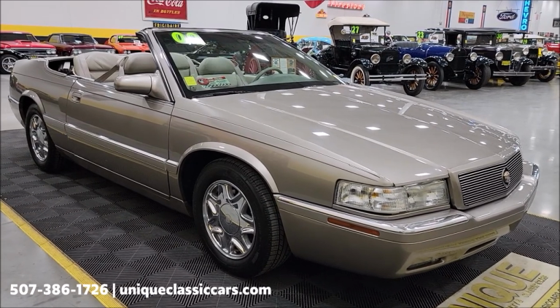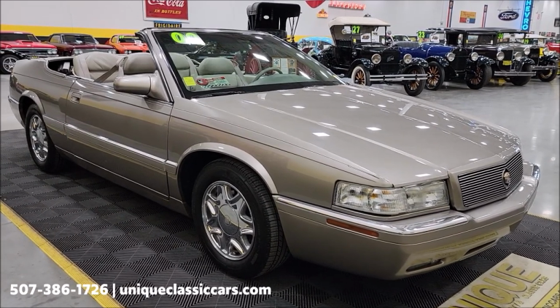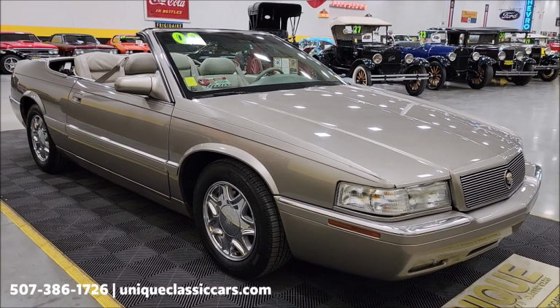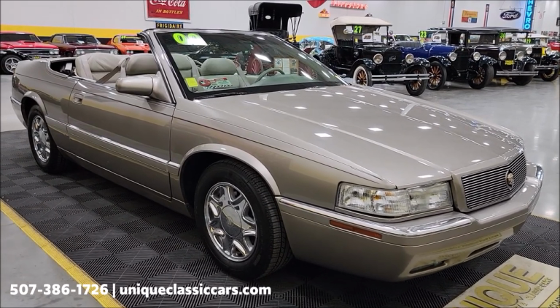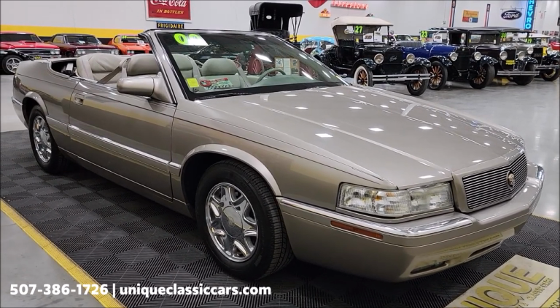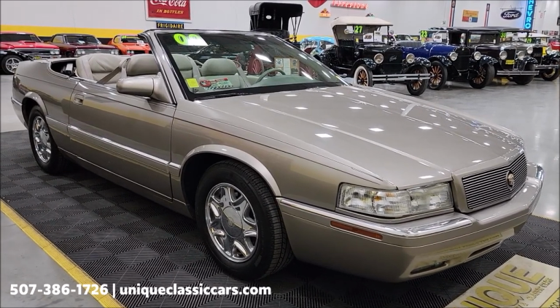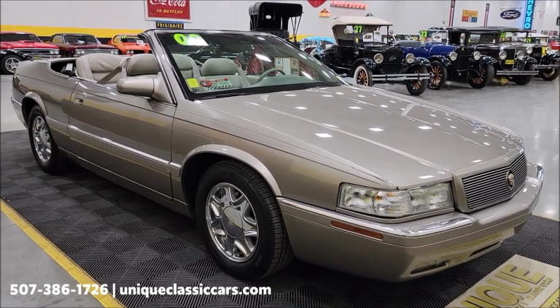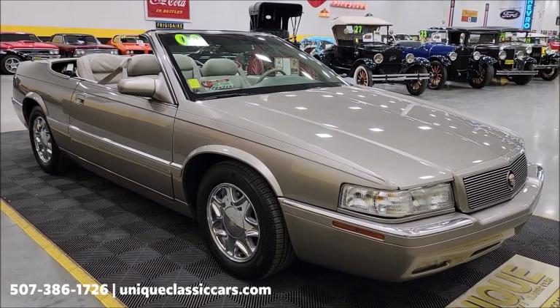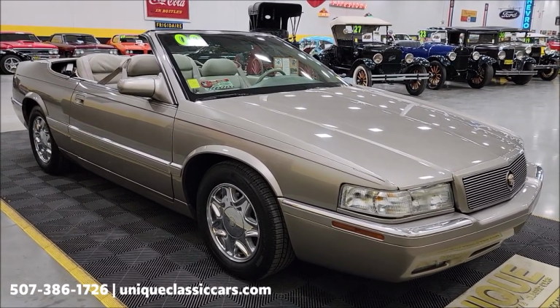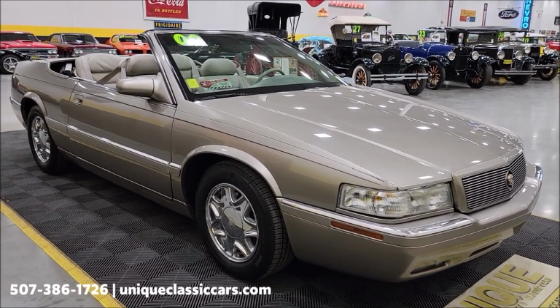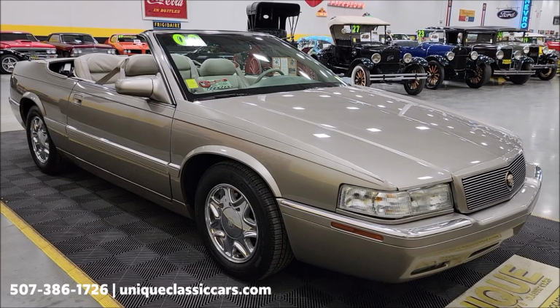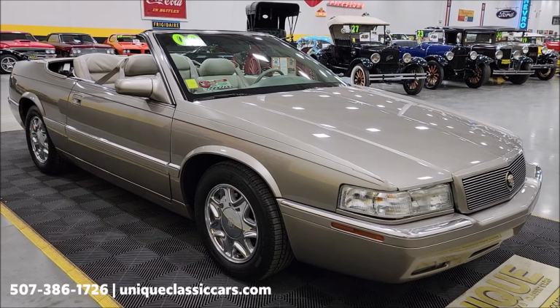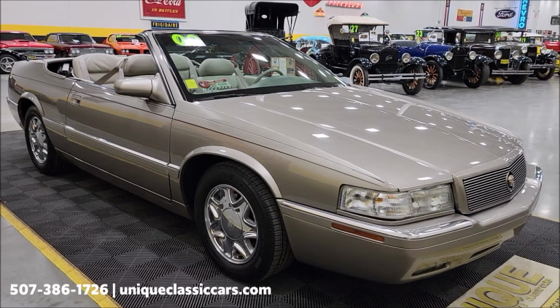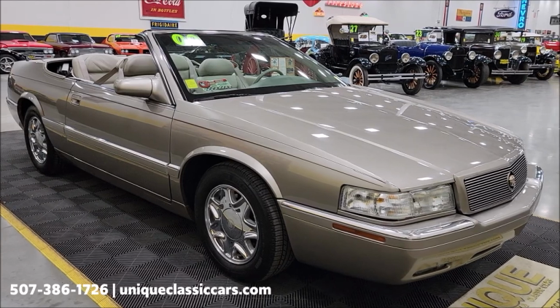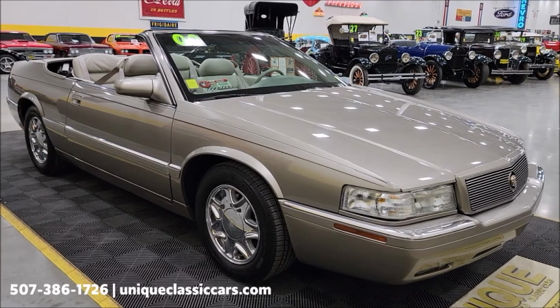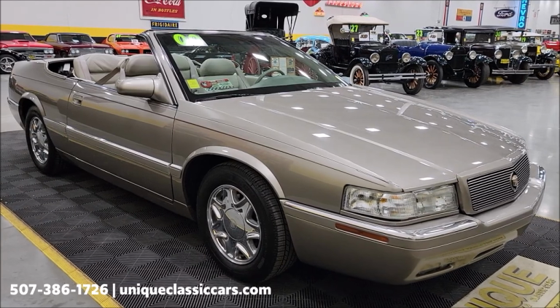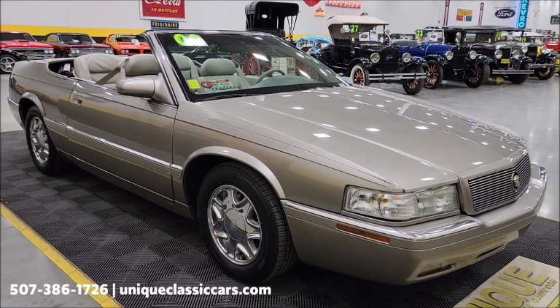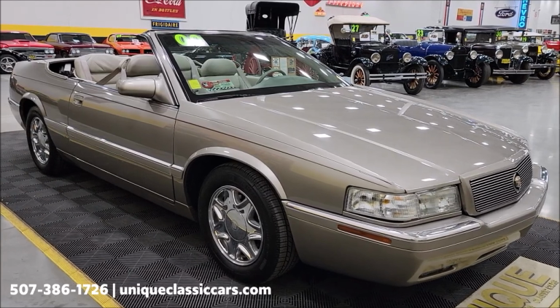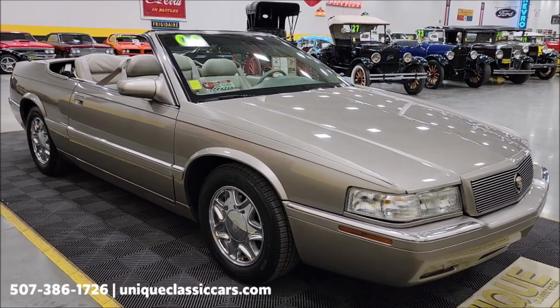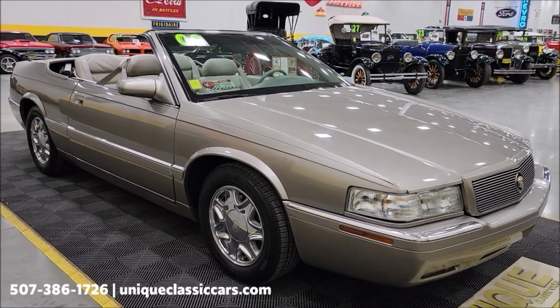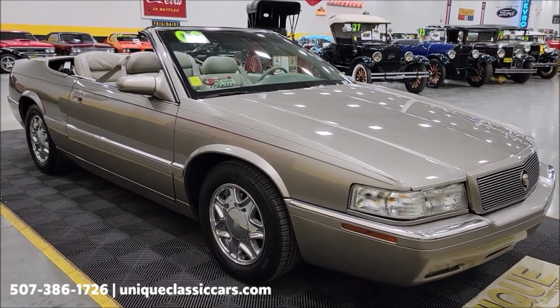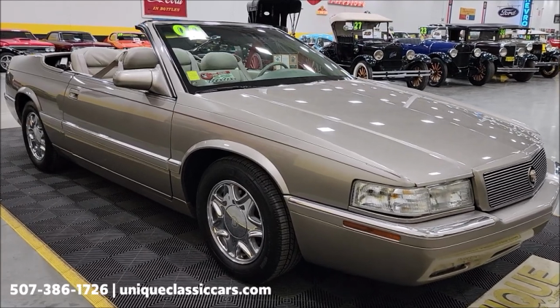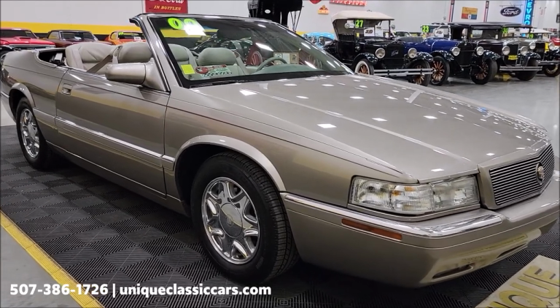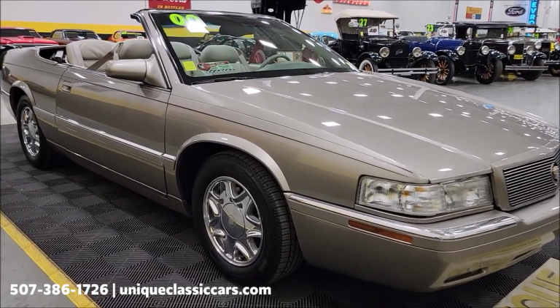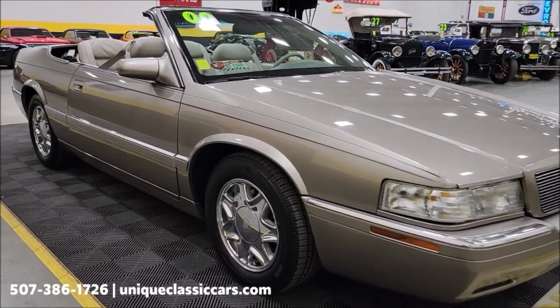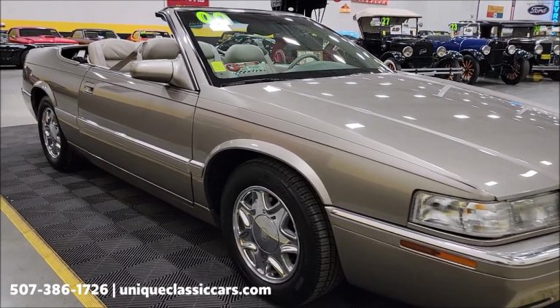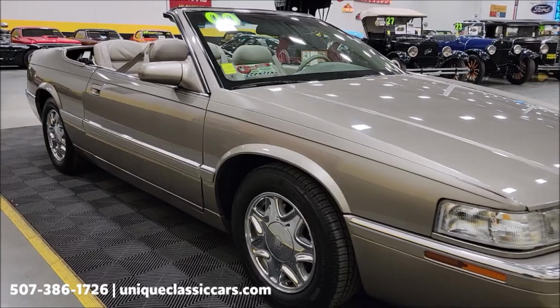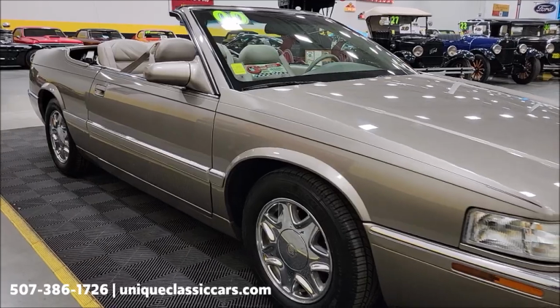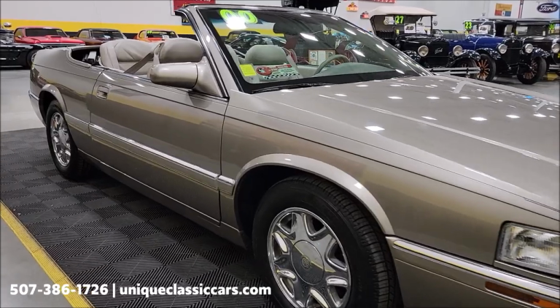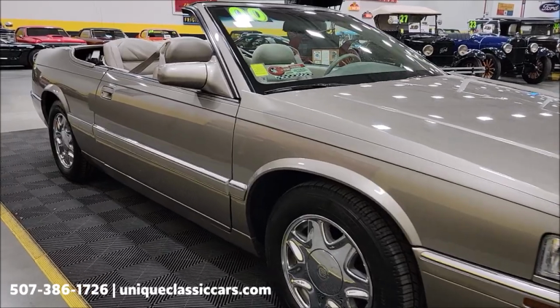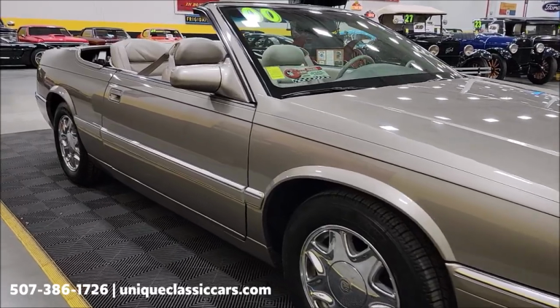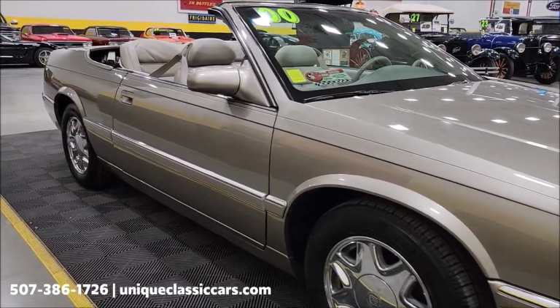Check out the condition in the still pictures at uniqueclassiccars.com. Click on the link down below this video in the description if you're viewing it on YouTube — it'll take you right there. The phone number to call us is 507-386-1726.